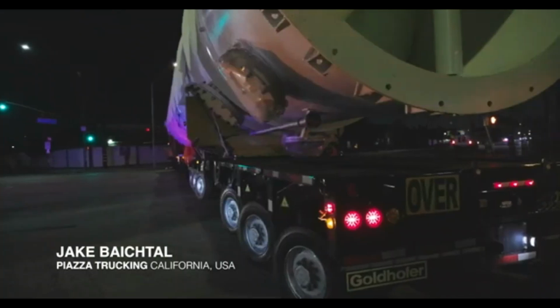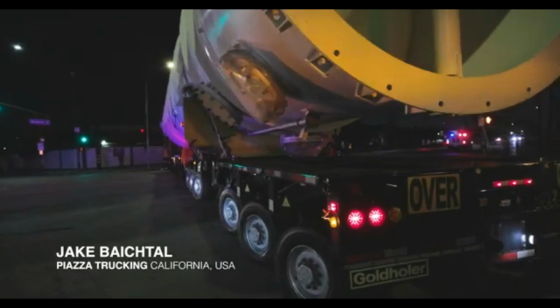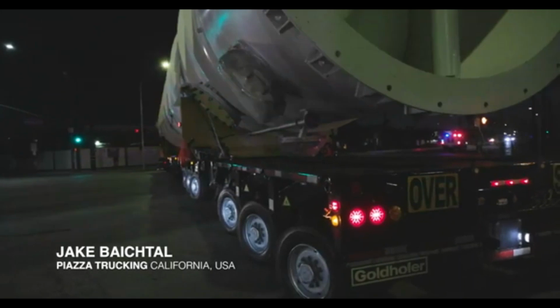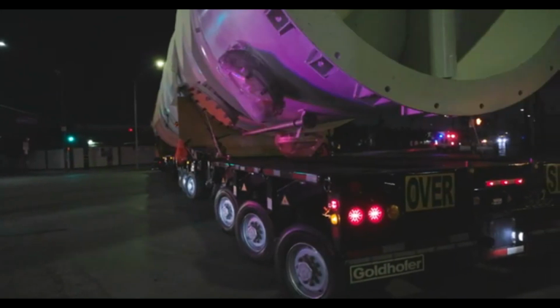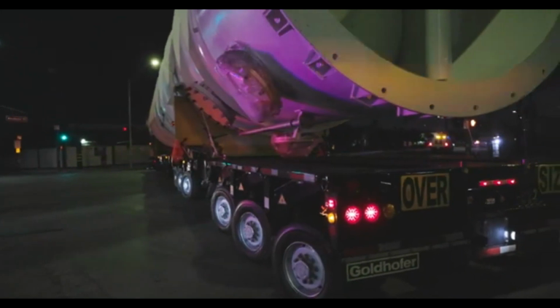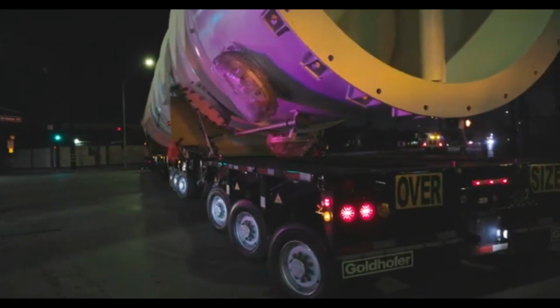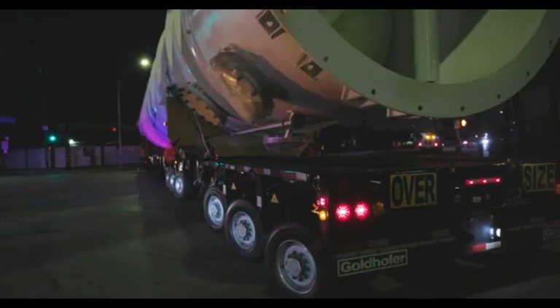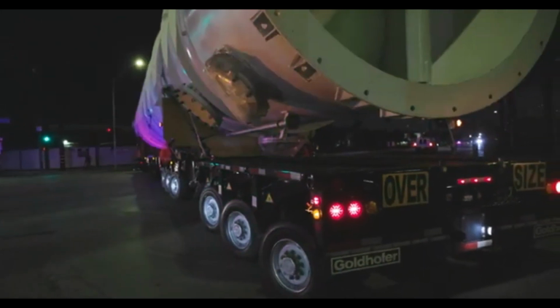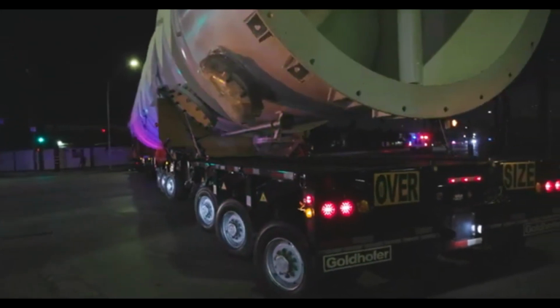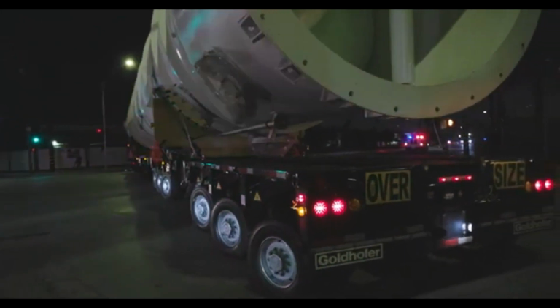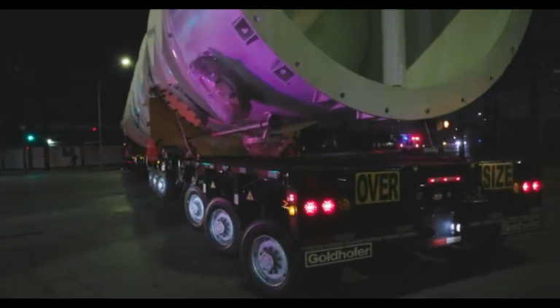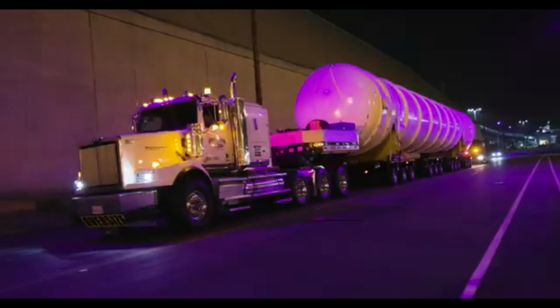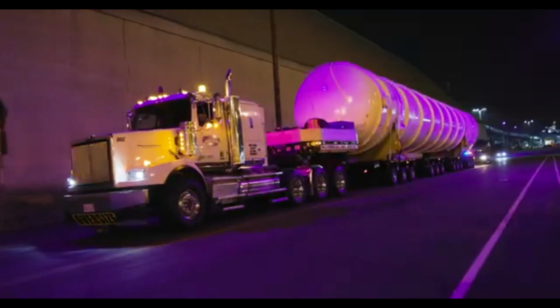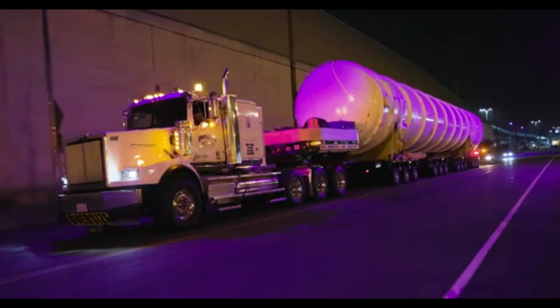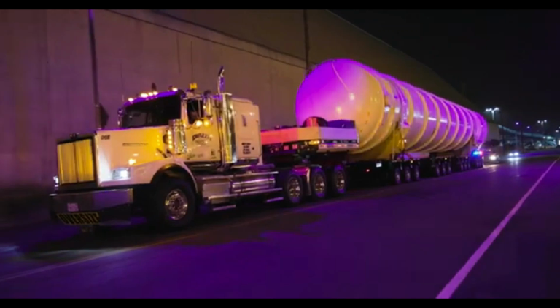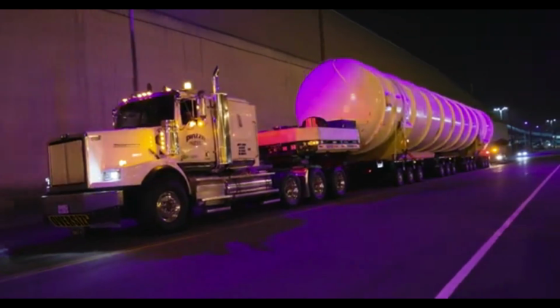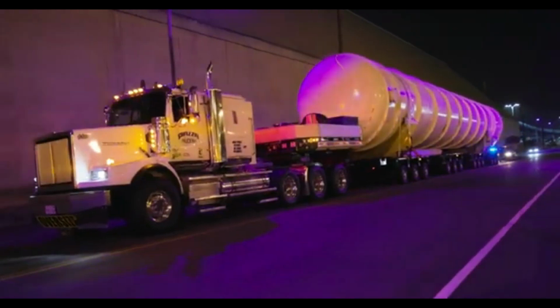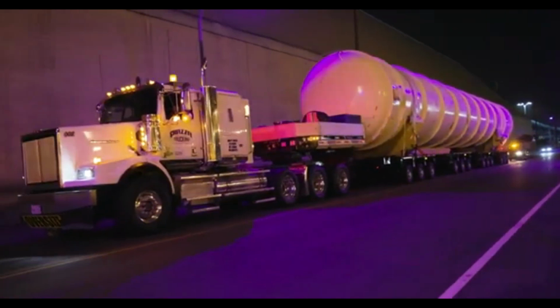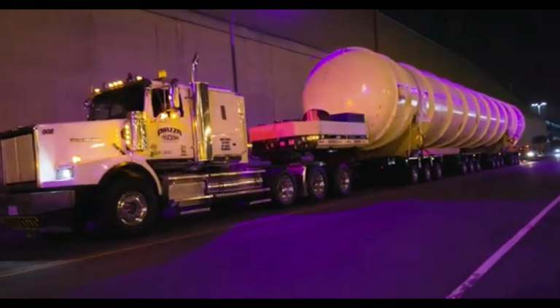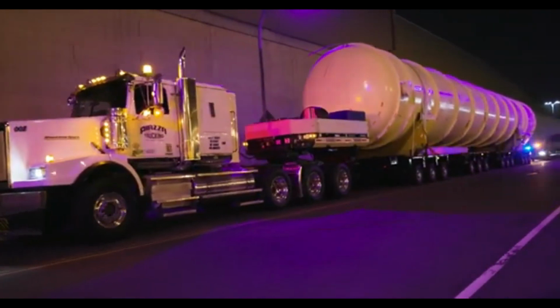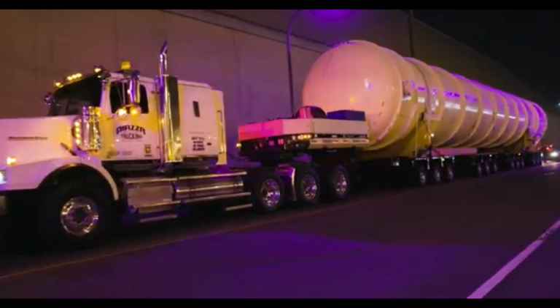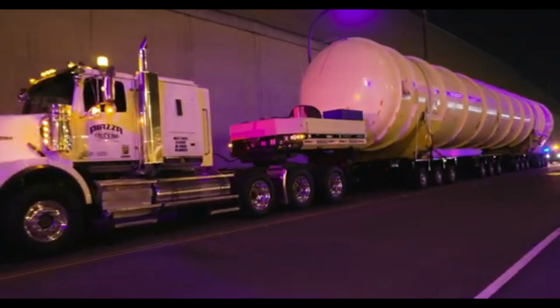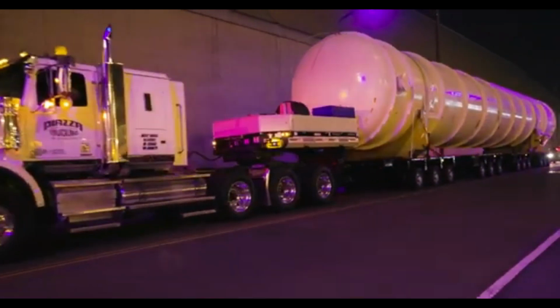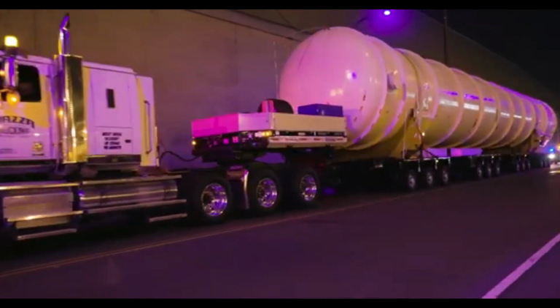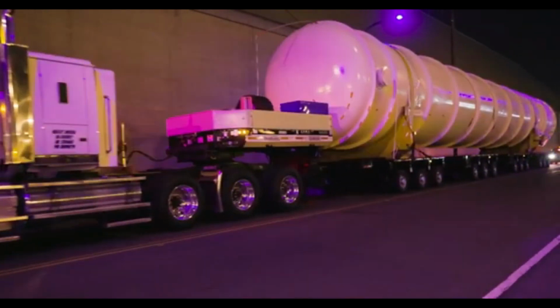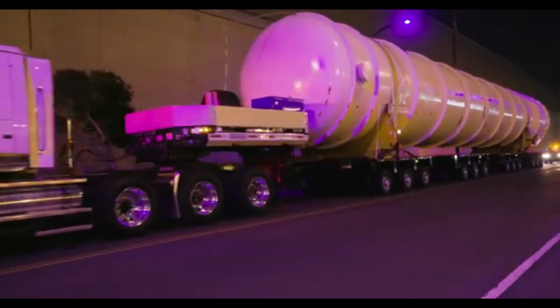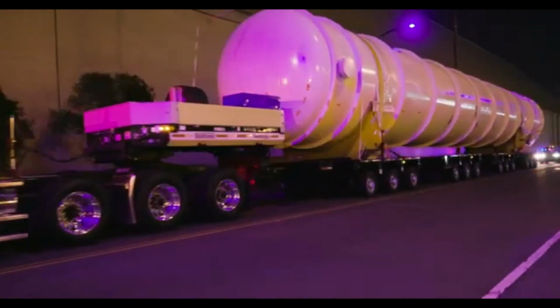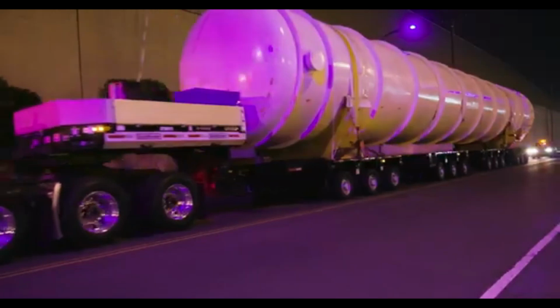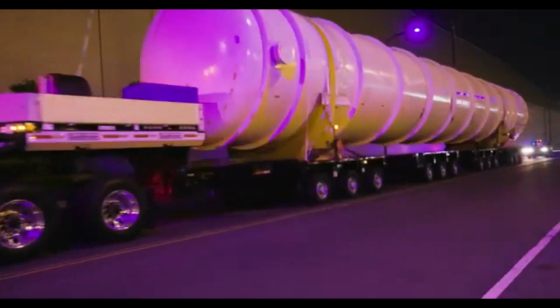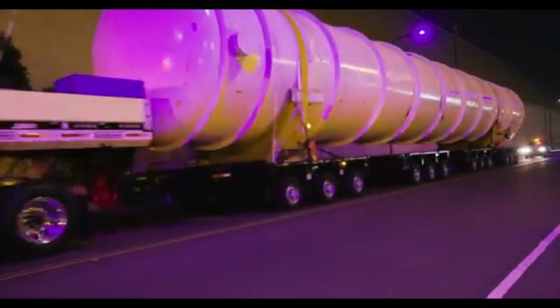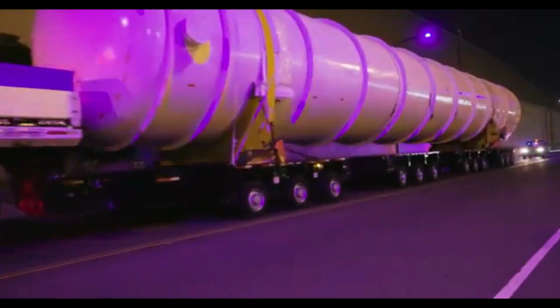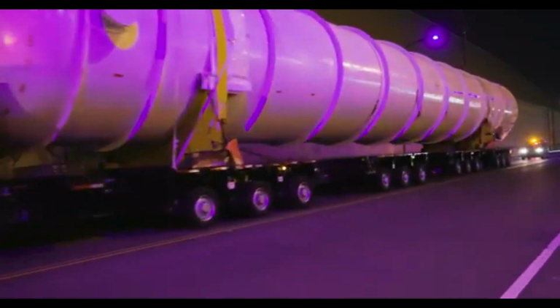Depending on the model, they can carry anywhere from 50 to over 10,000 tons. The modular design allows operators to add or remove axle lines, making the trailer adaptable to various cargo sizes.